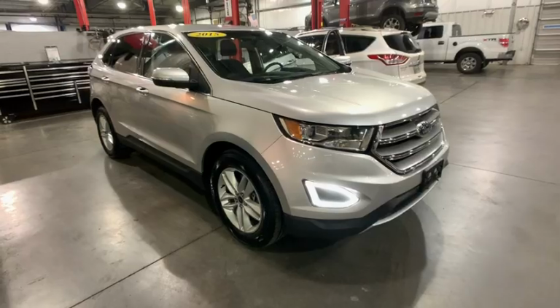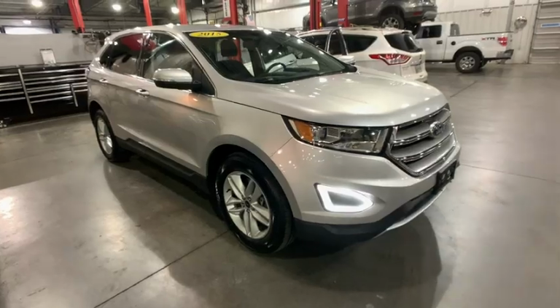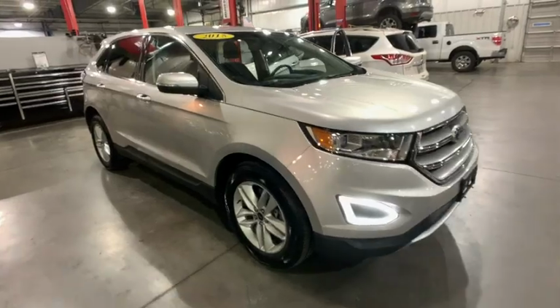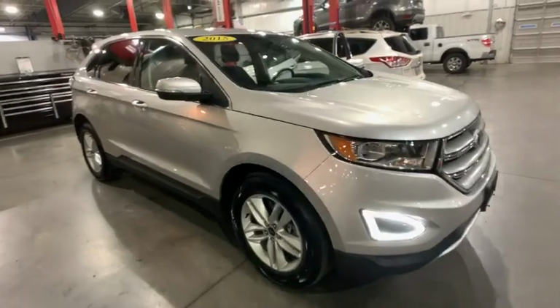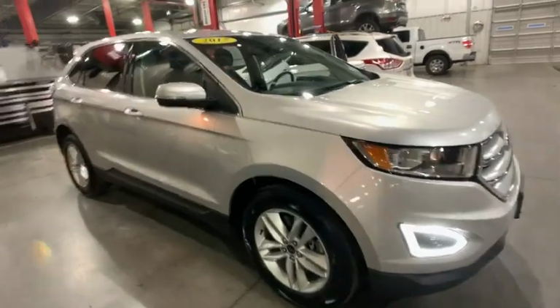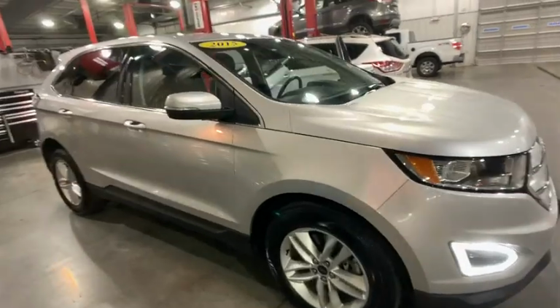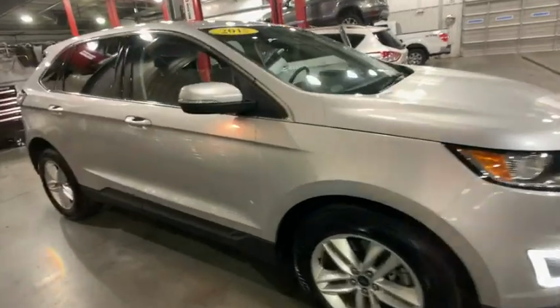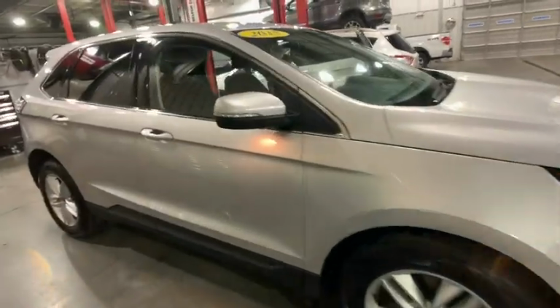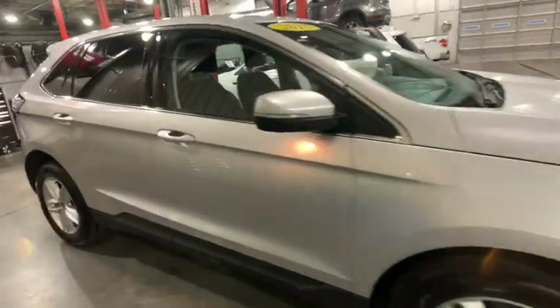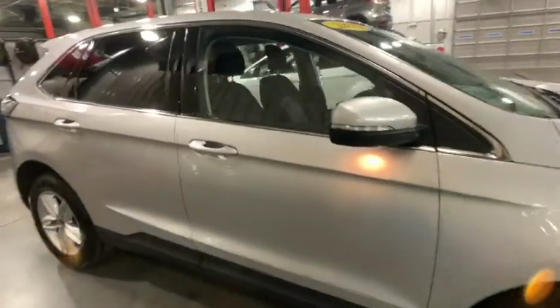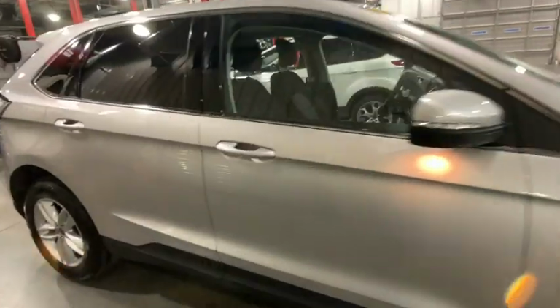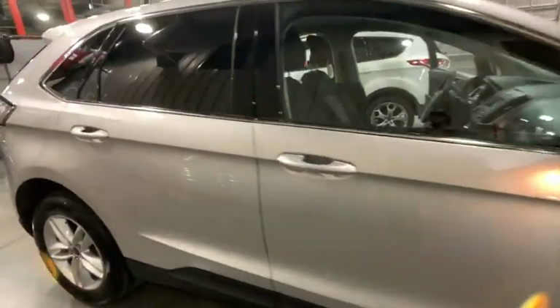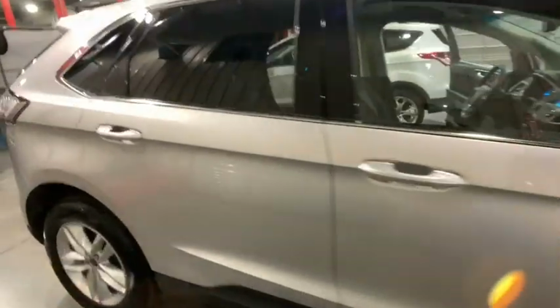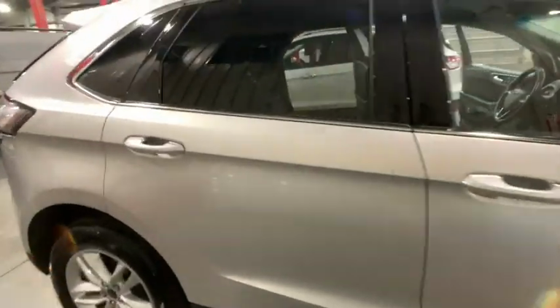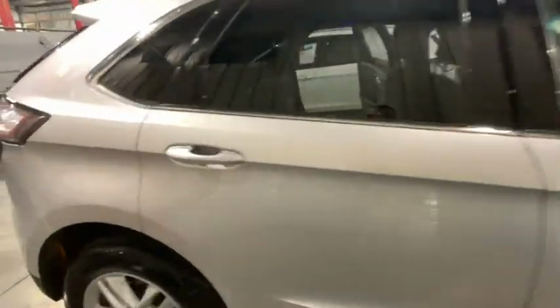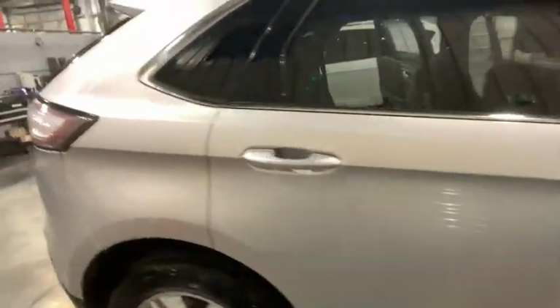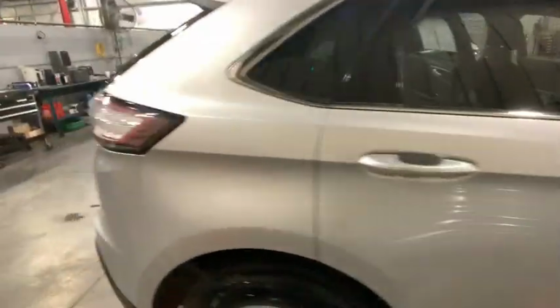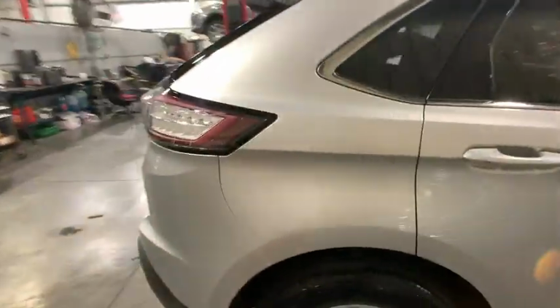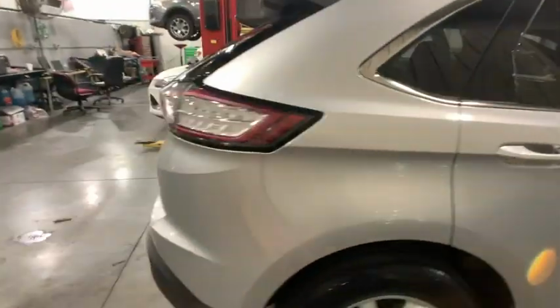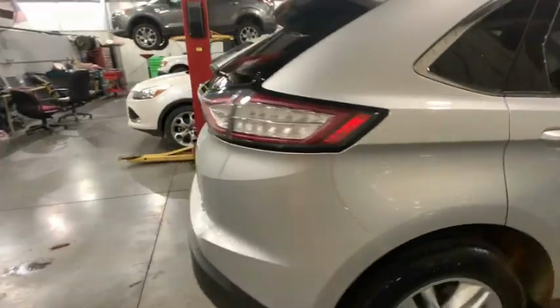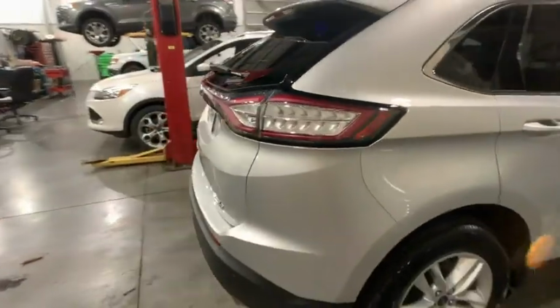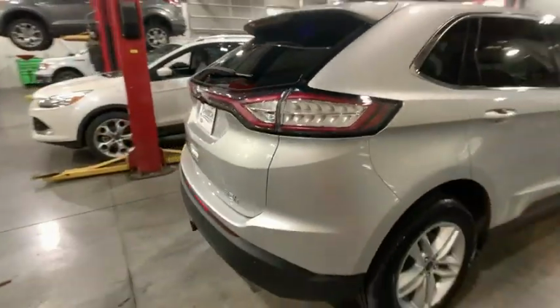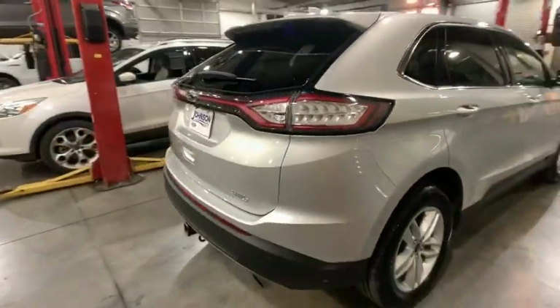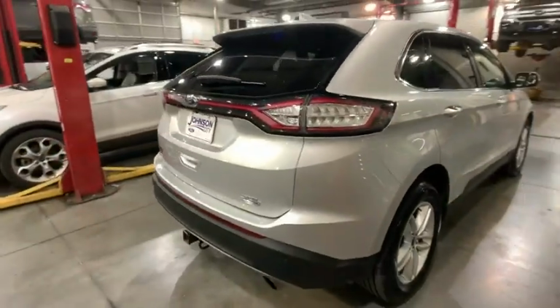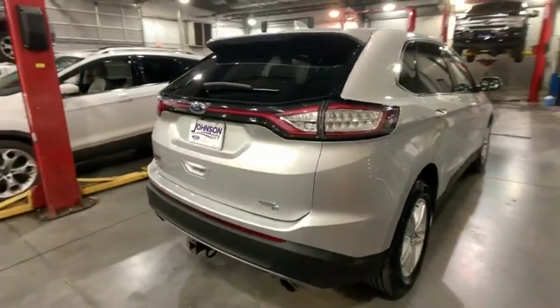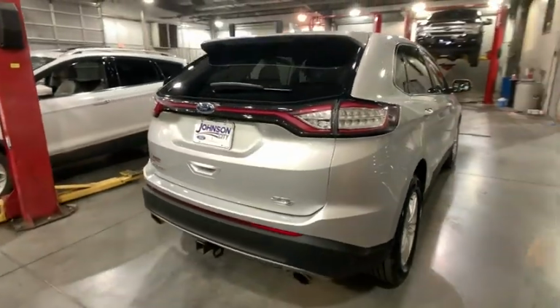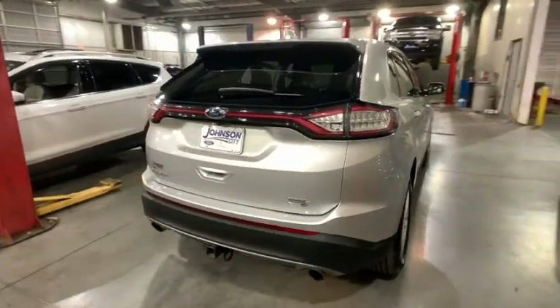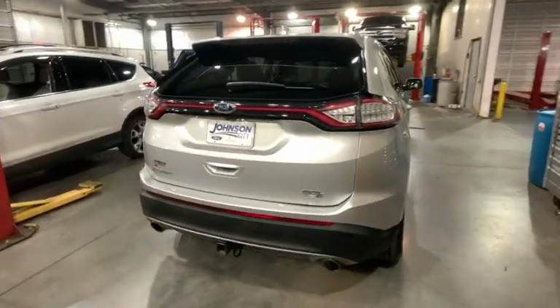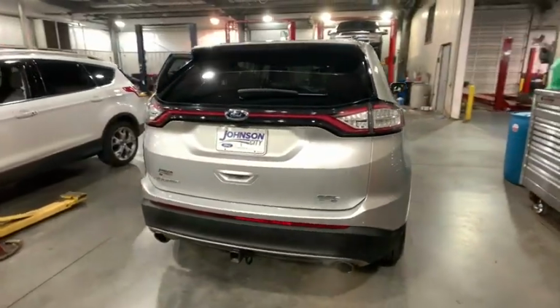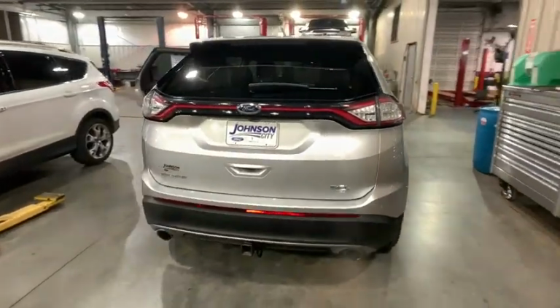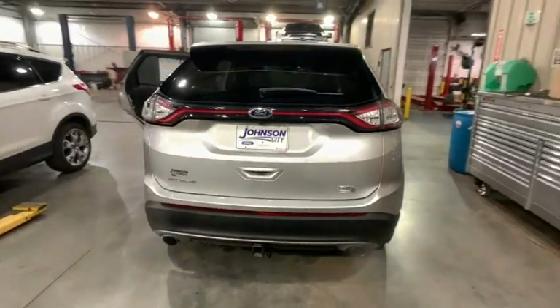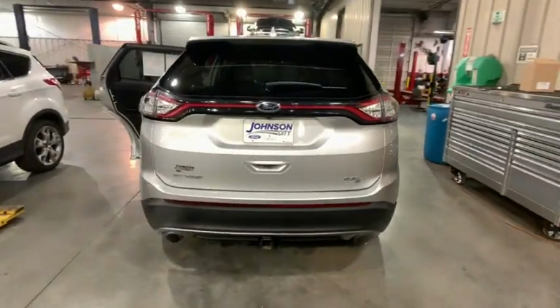The 2015 Ford Edge. Thrills with more power and MPG. Either way, you're in for an exhilarating experience with Ford Edge.